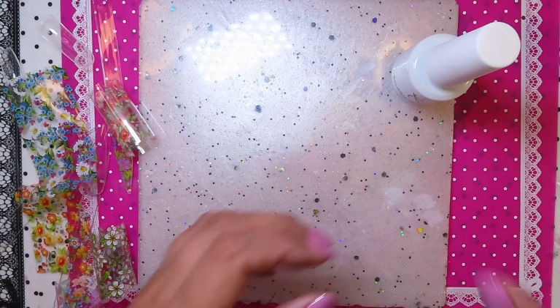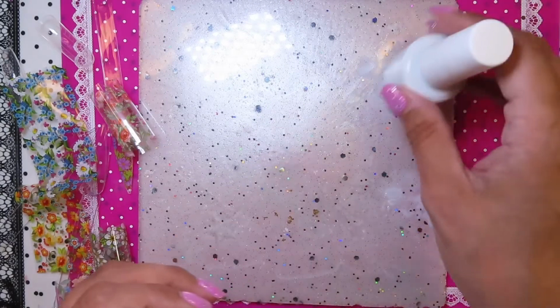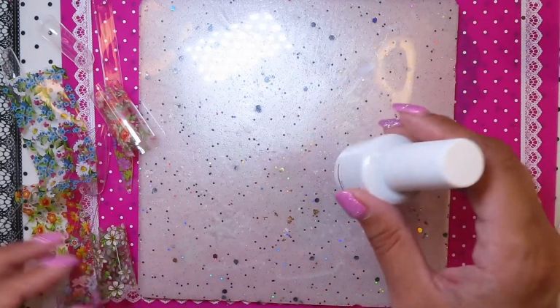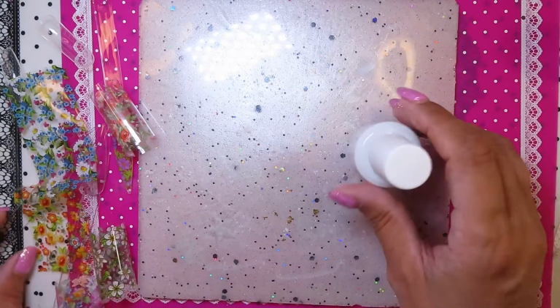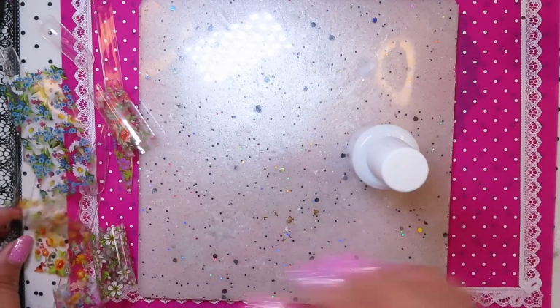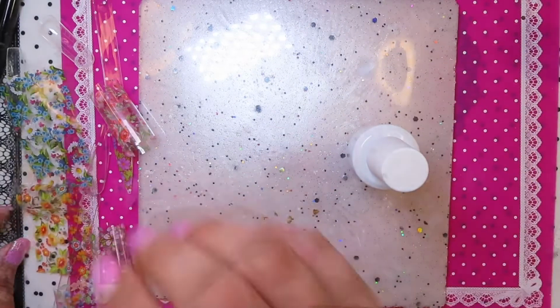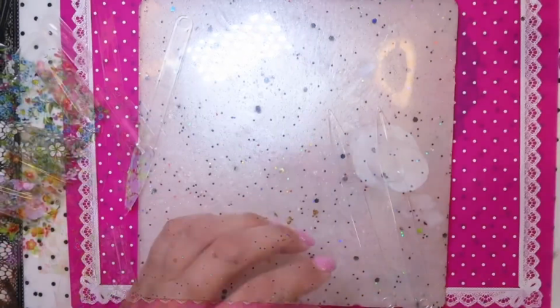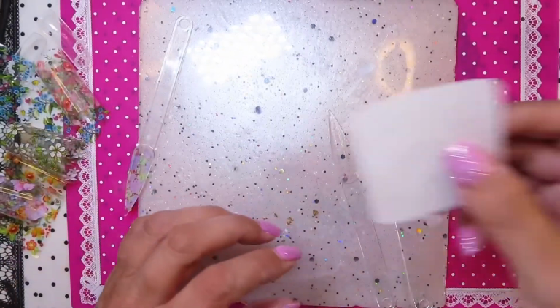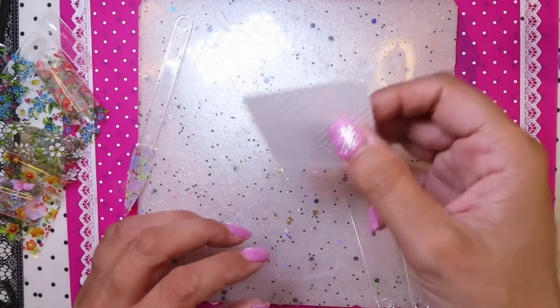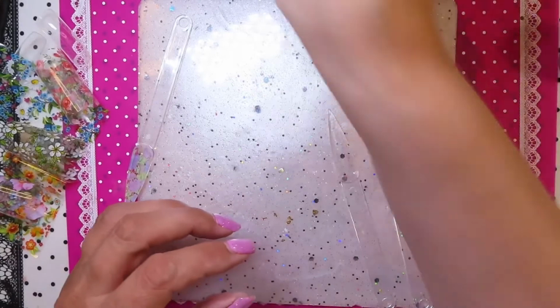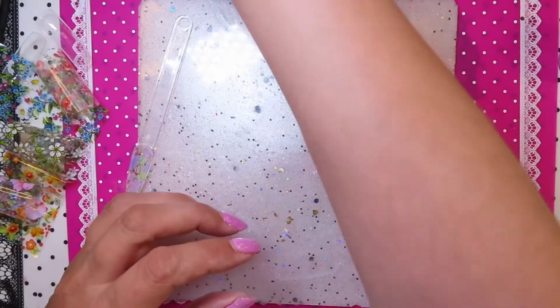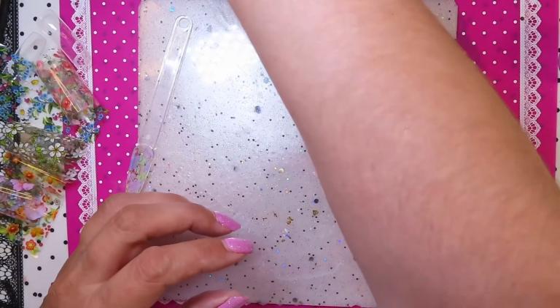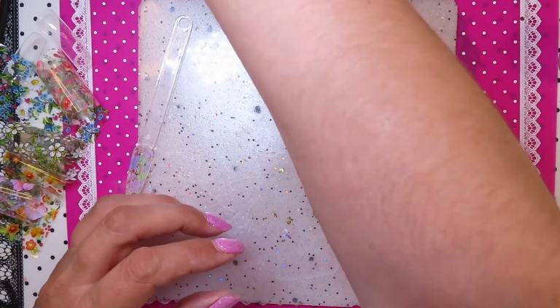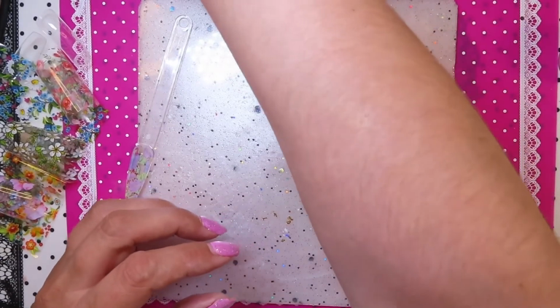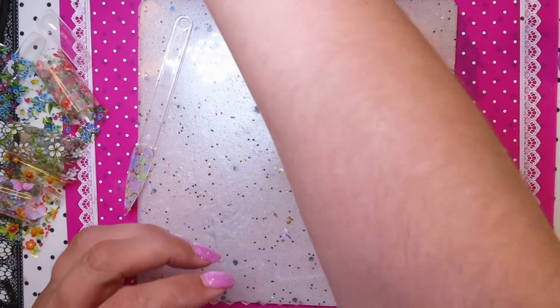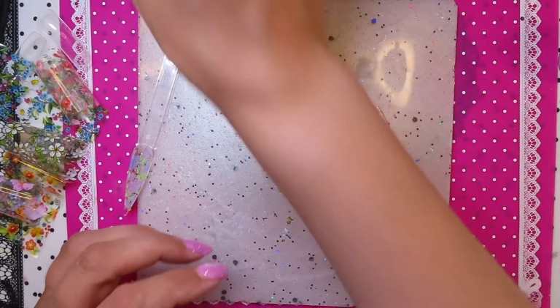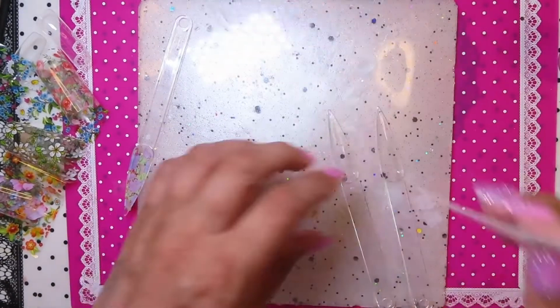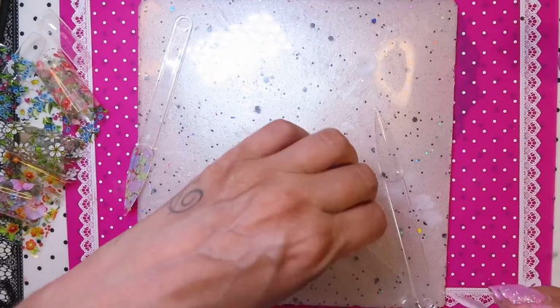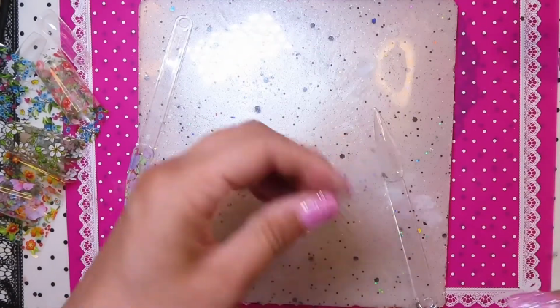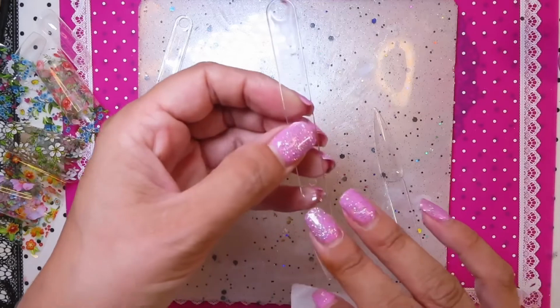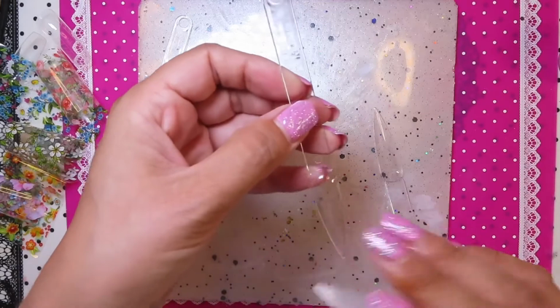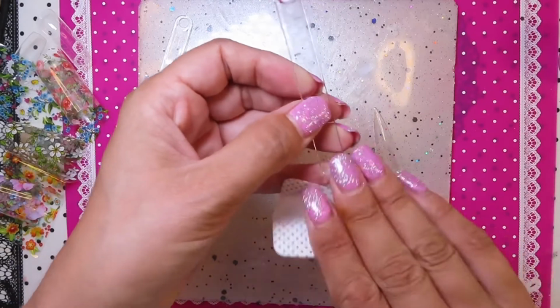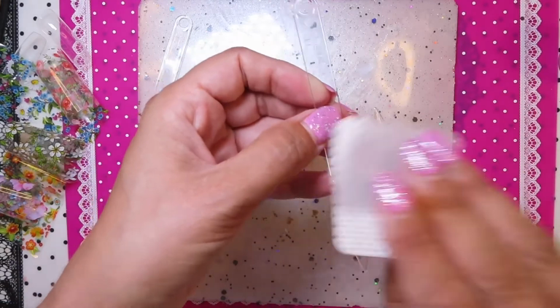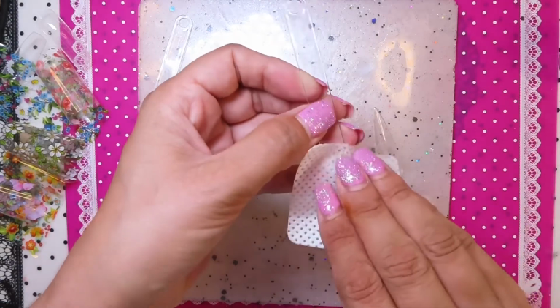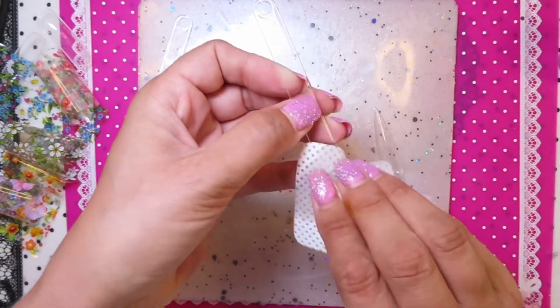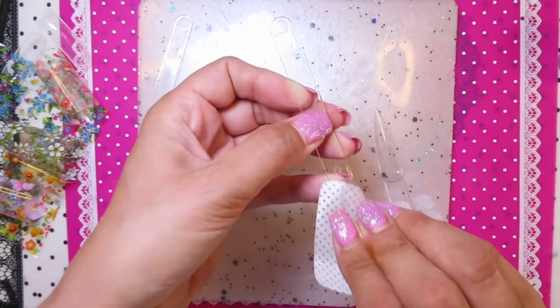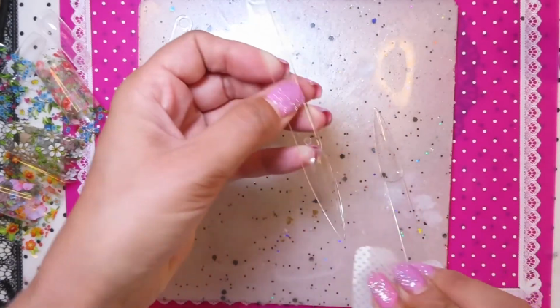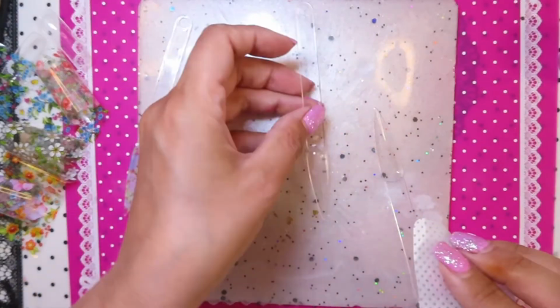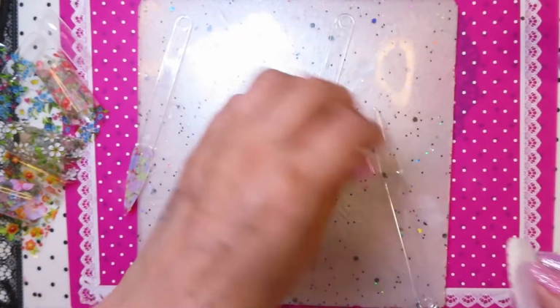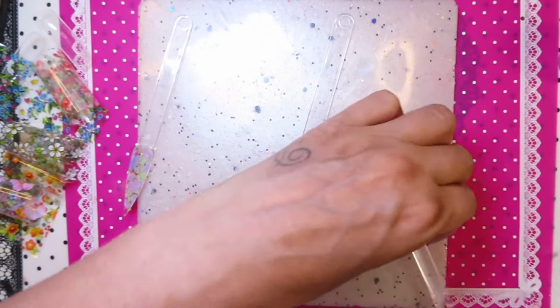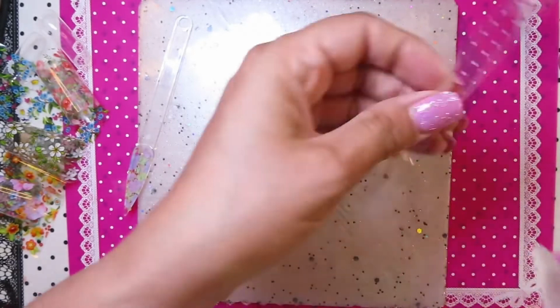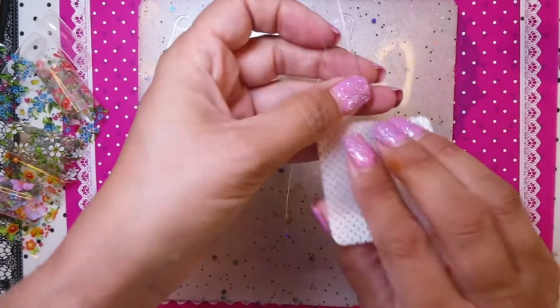I'm just going to do the rest of the swatch sticks and come back. I found it's better to rub a bit of alcohol over the sticky layer of this foil glue to make it work. It does work pretty well — you just wipe off the tacky layer and it works a lot better.